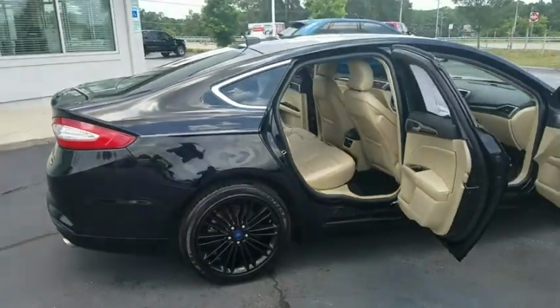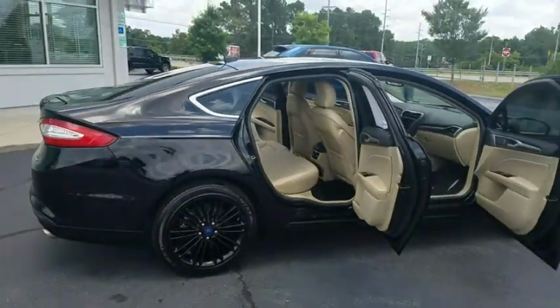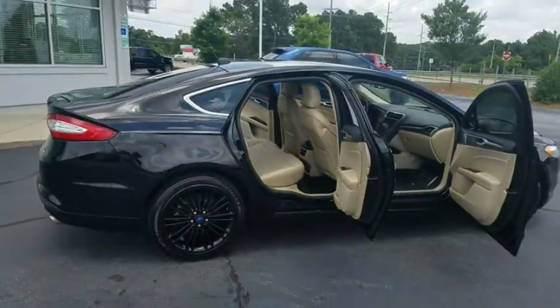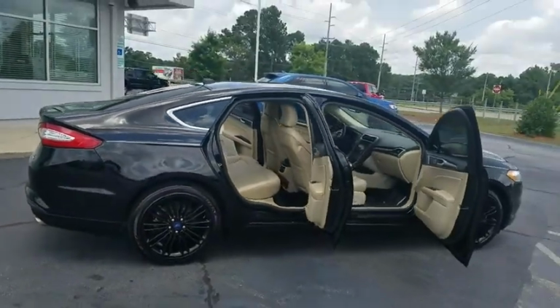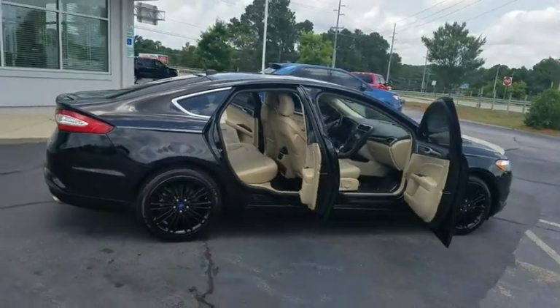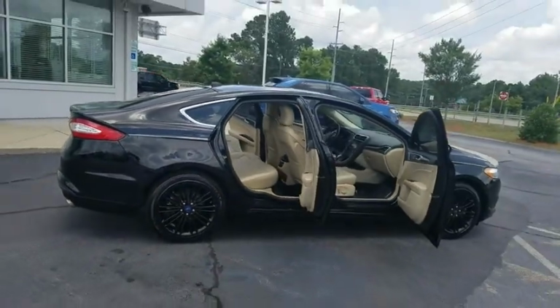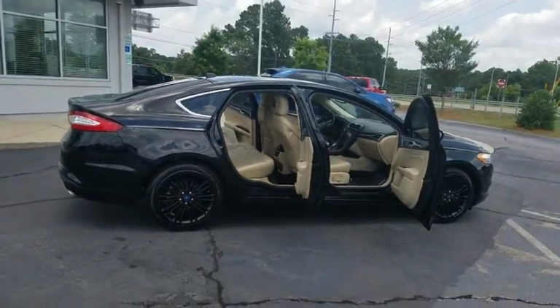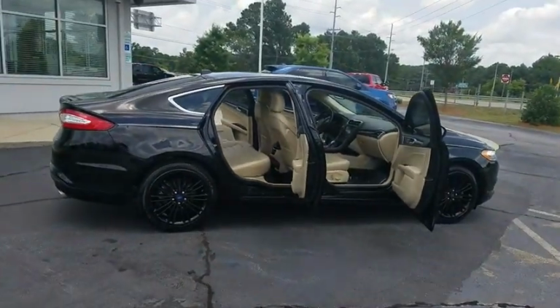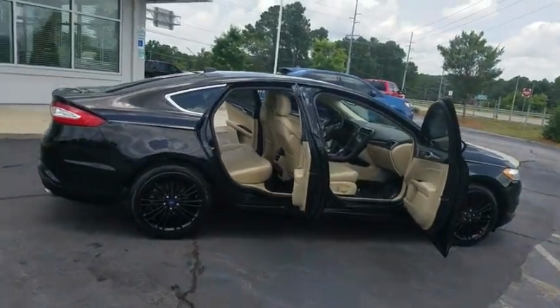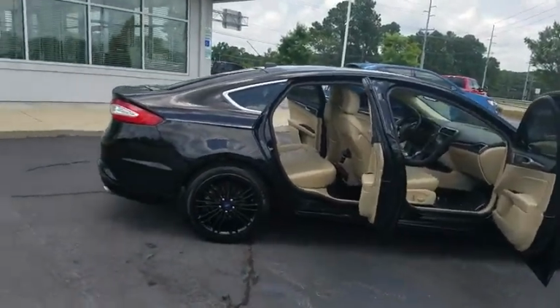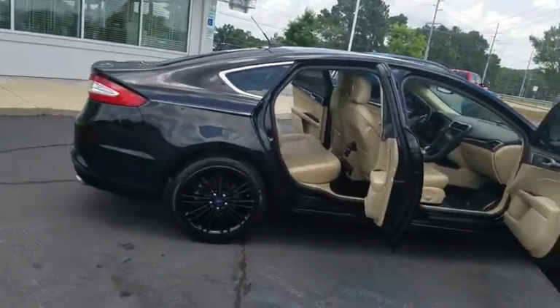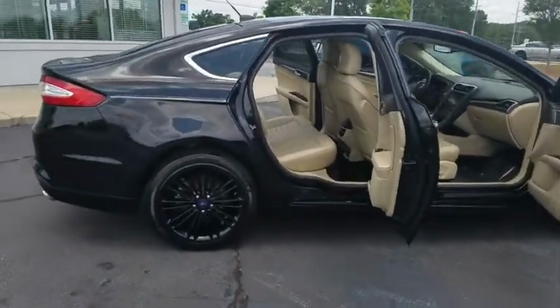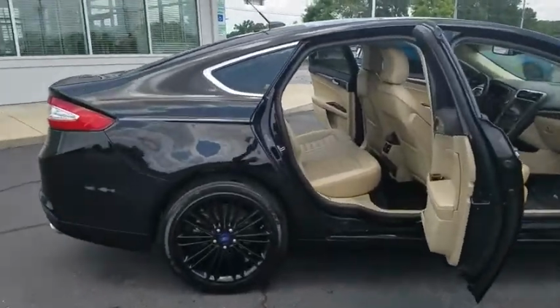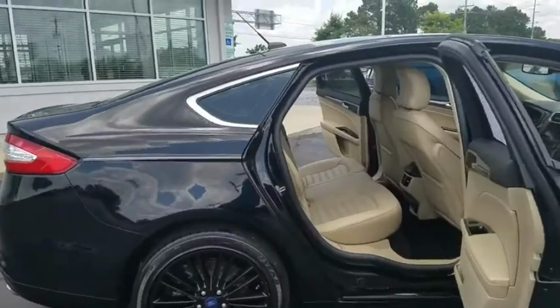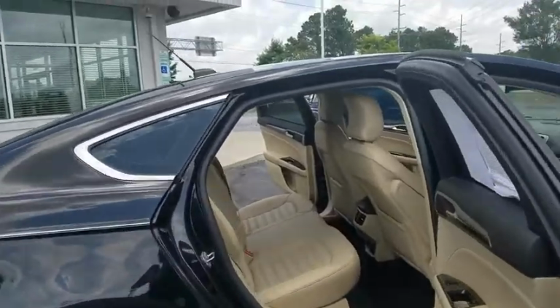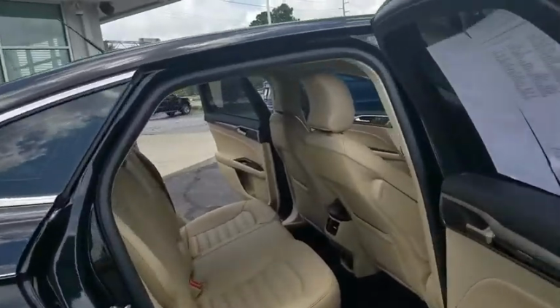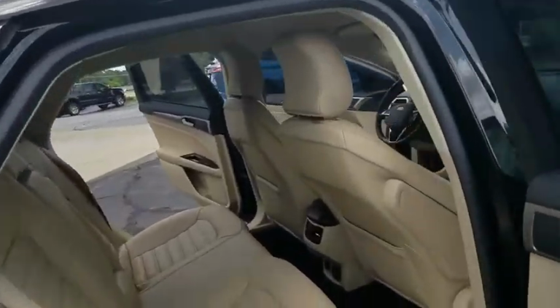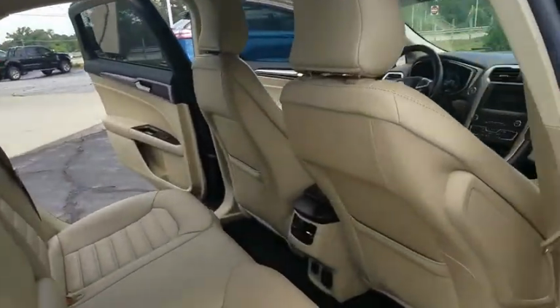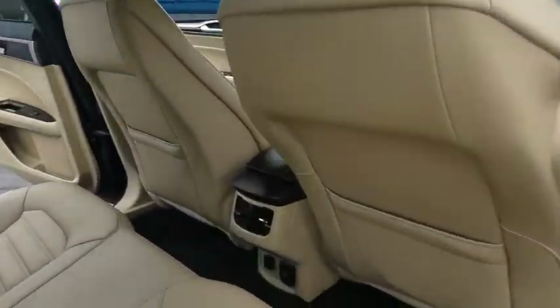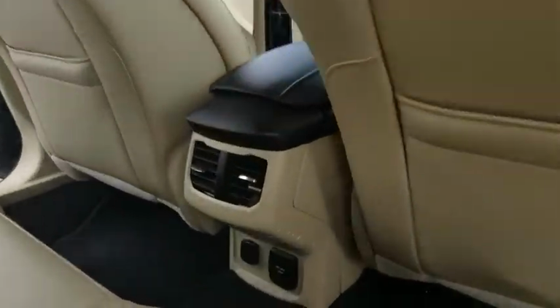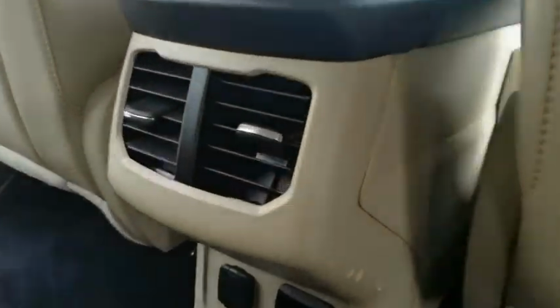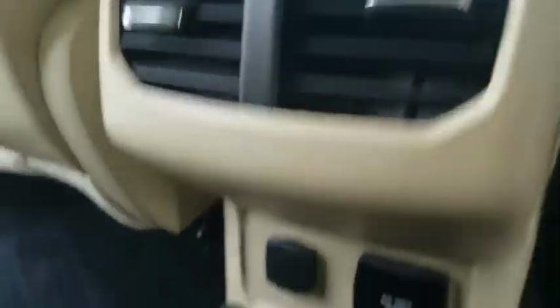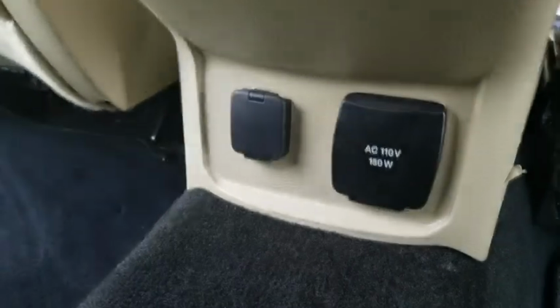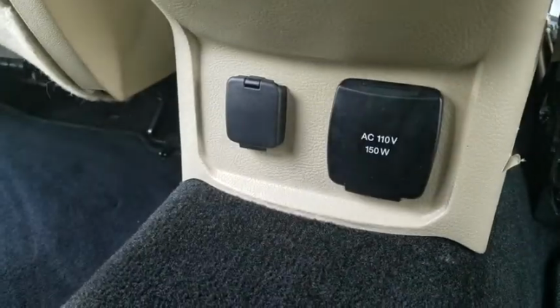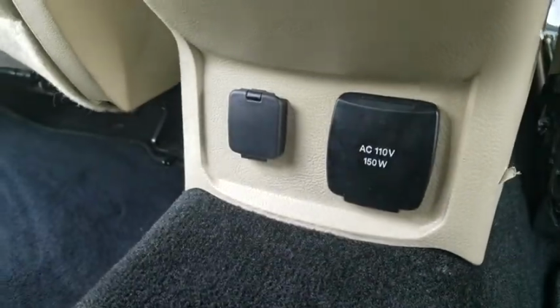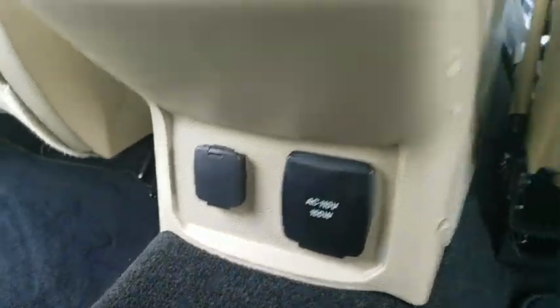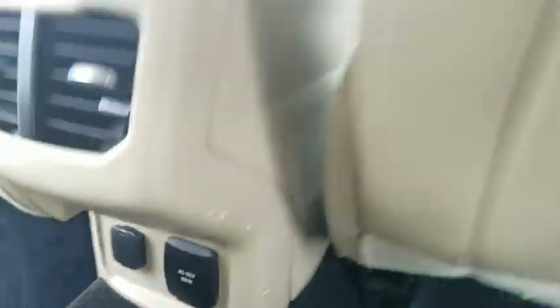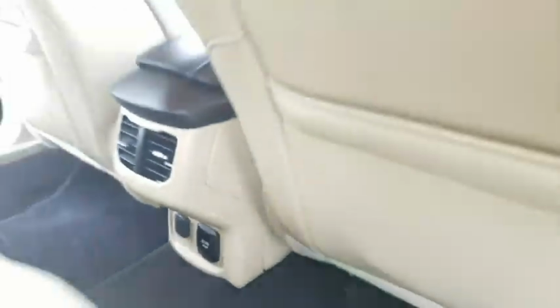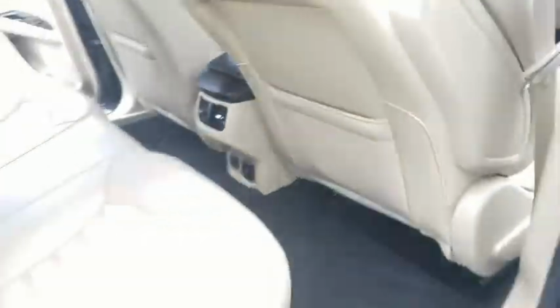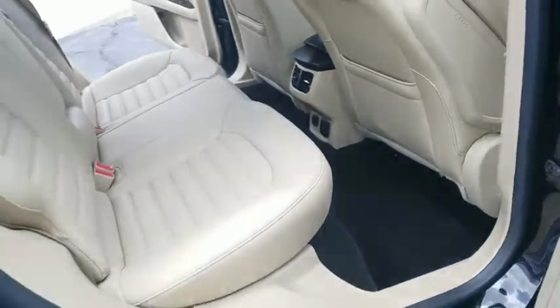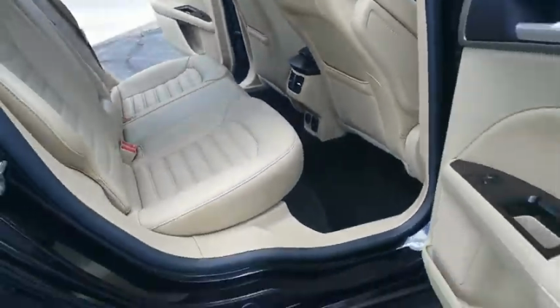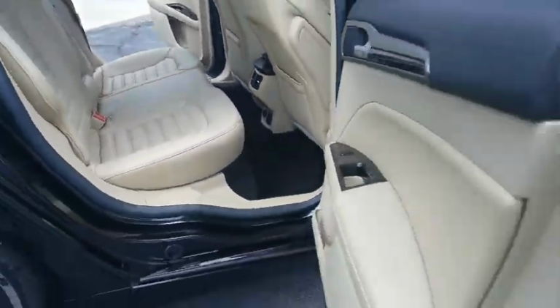Rear window defroster, compass, trip computer, CD player, overhead console, remote keyless entry, tachometer, panic alarm, brake assist, front reading lamps.